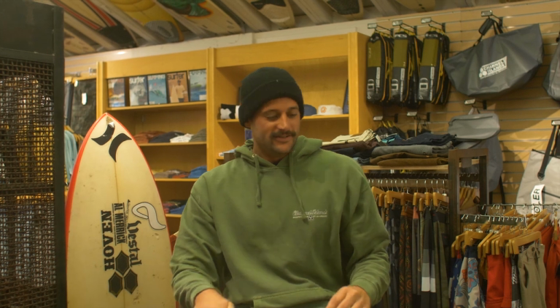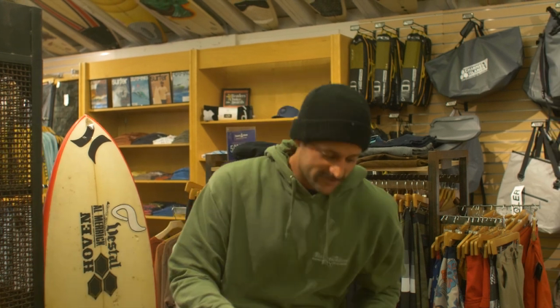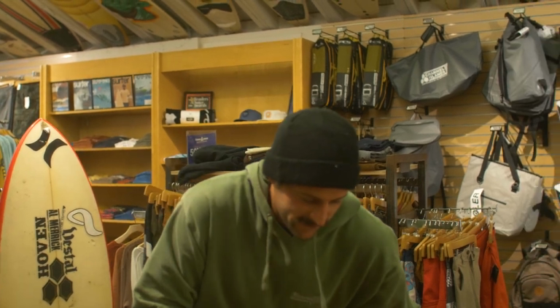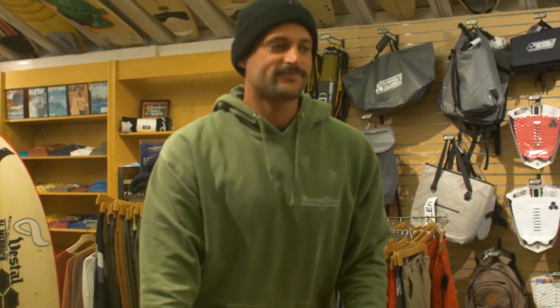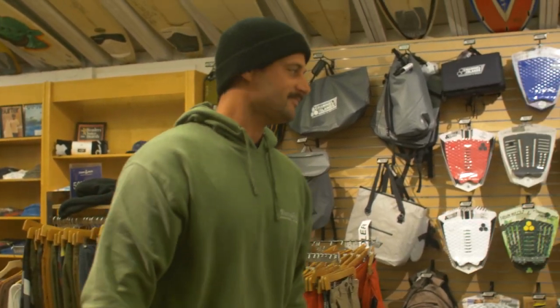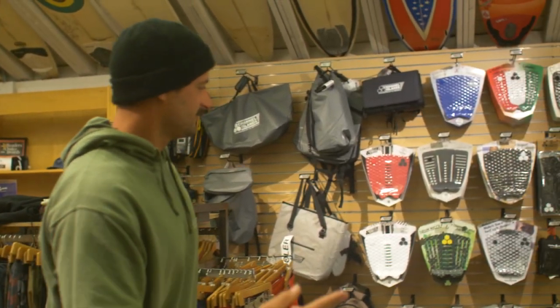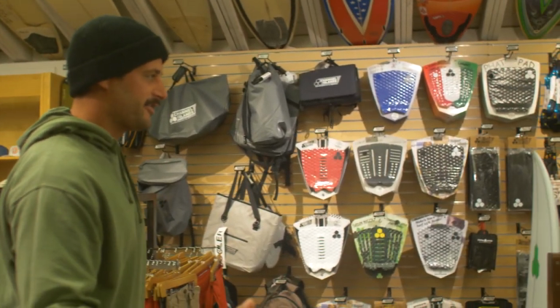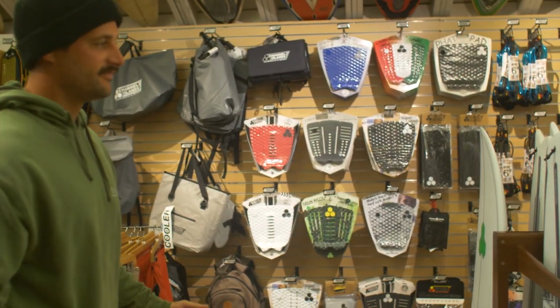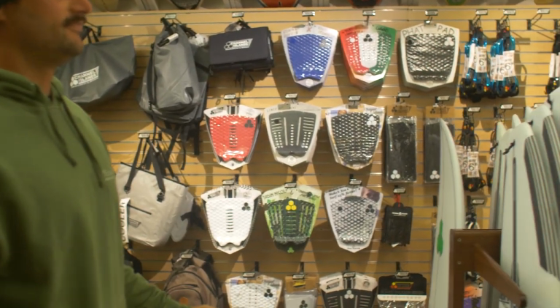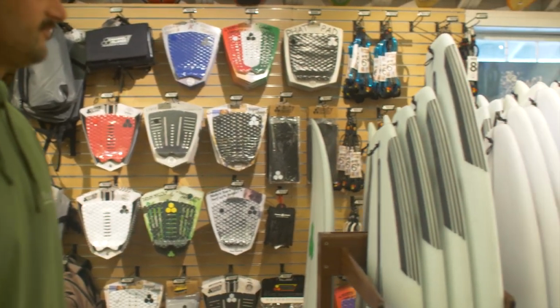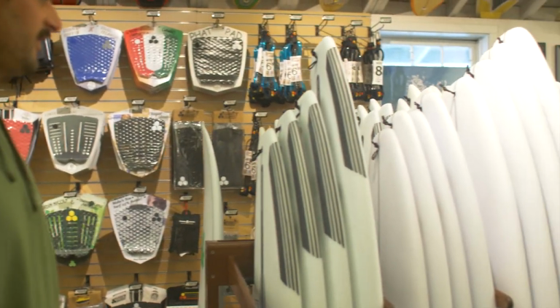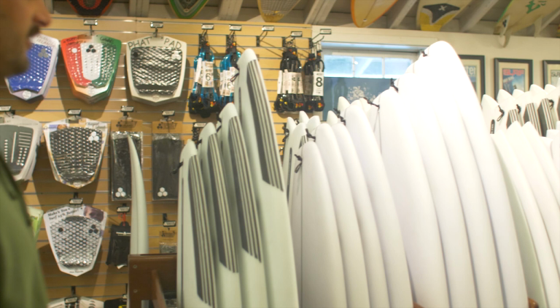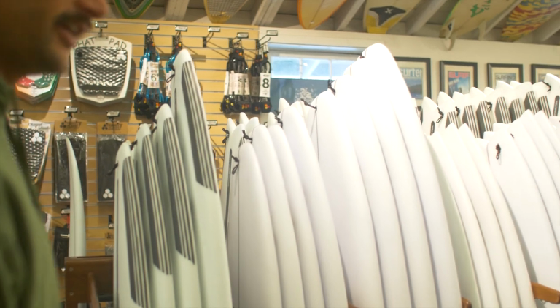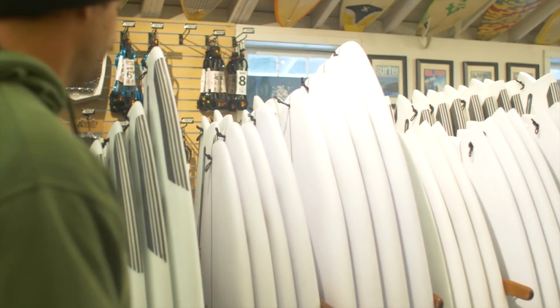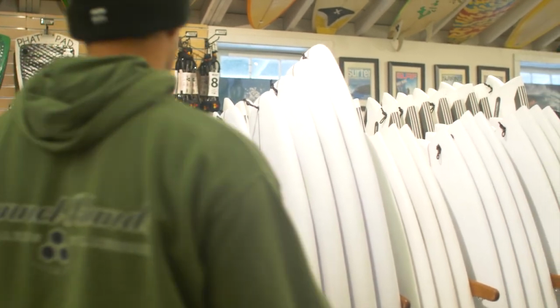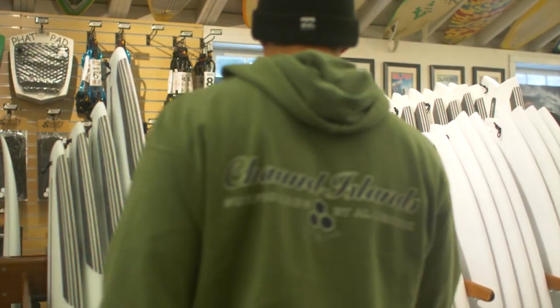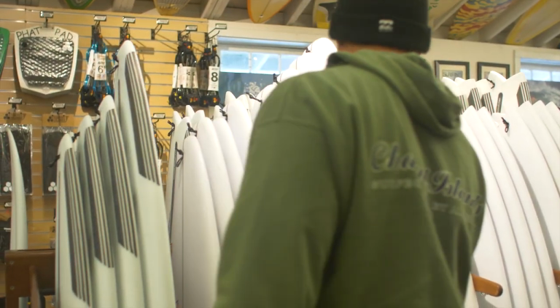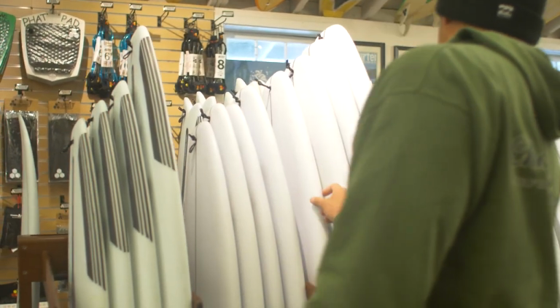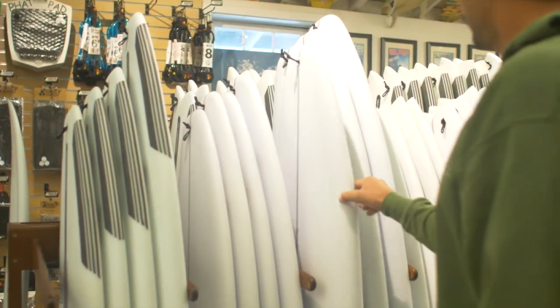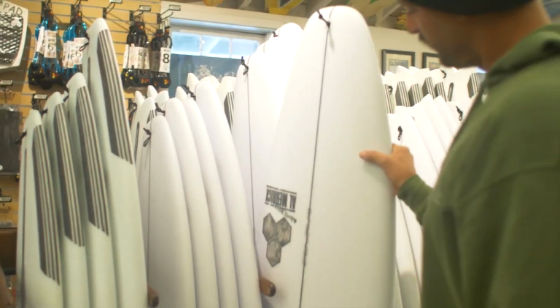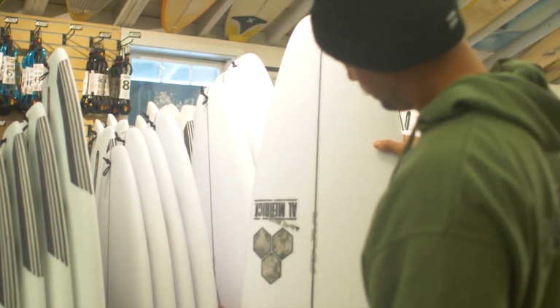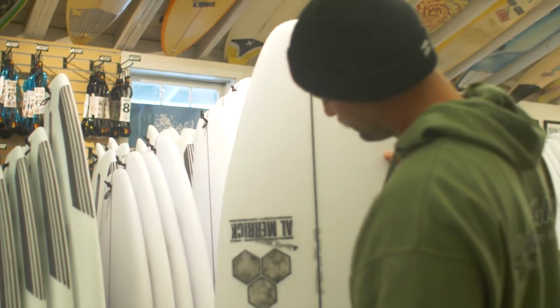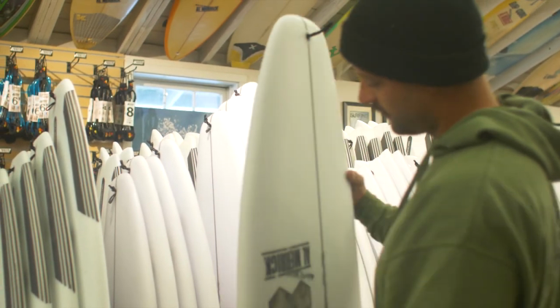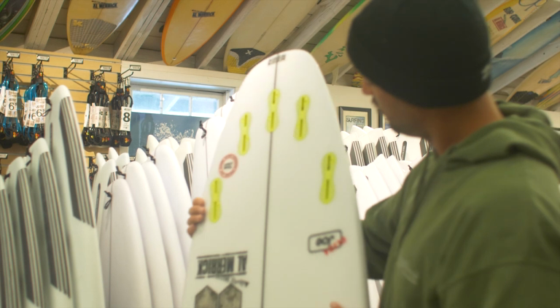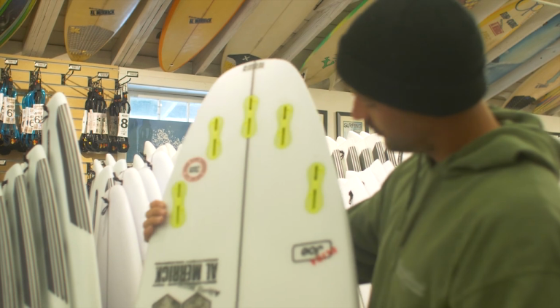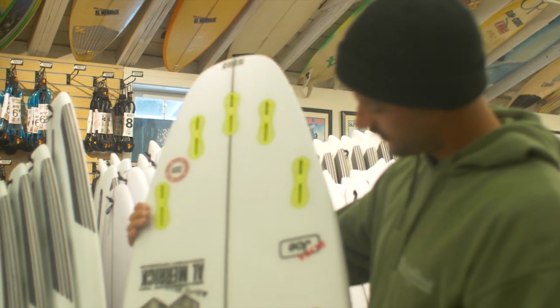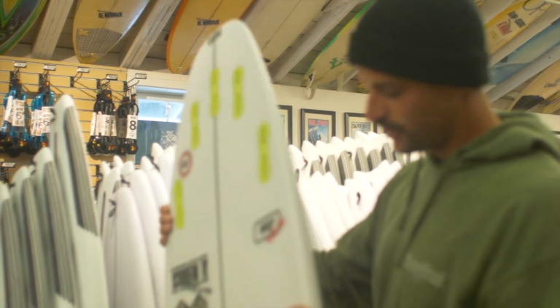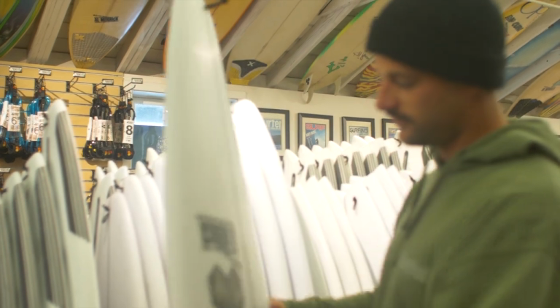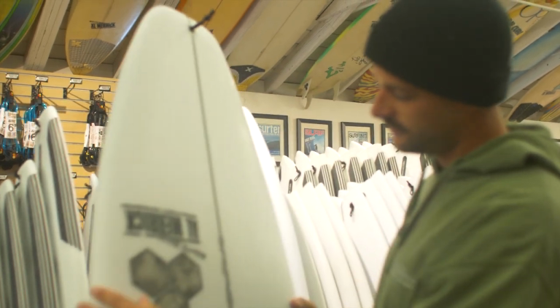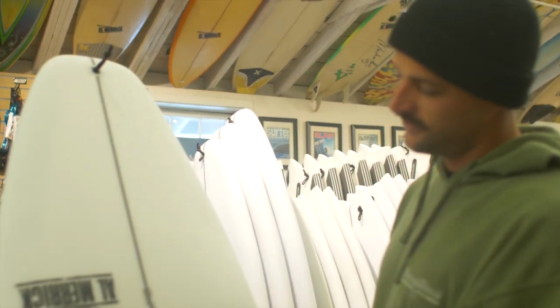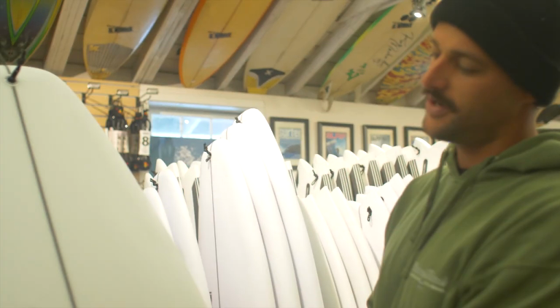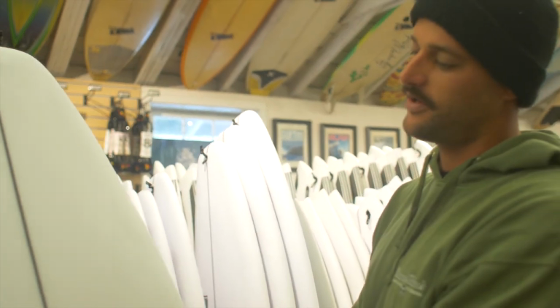Step one: find the board. Feel like something fun for the small waves. There's Ultra Joe — it's even got my name on it.